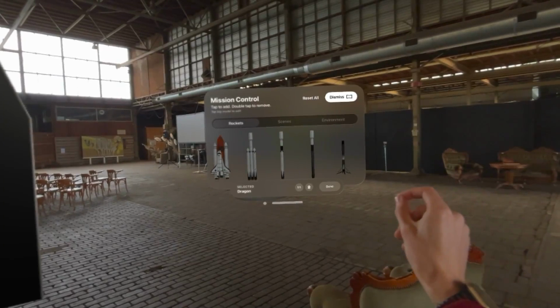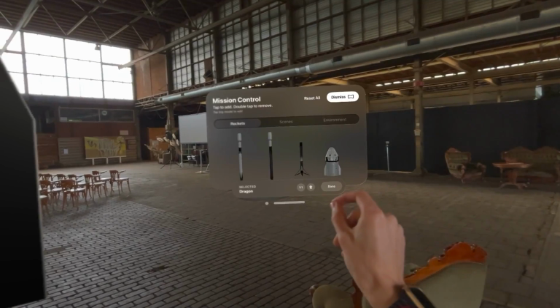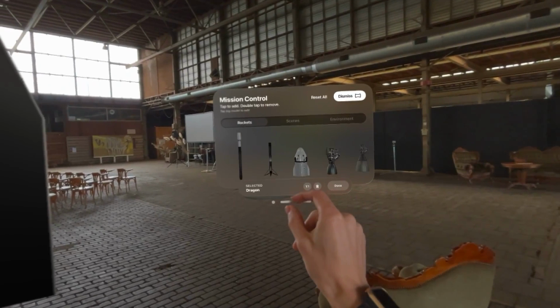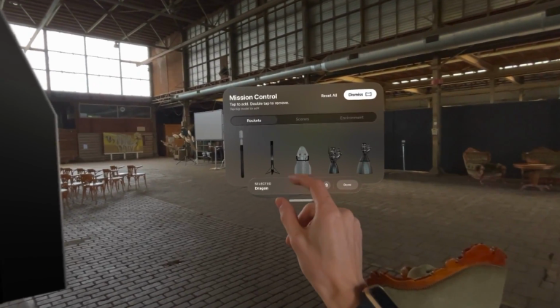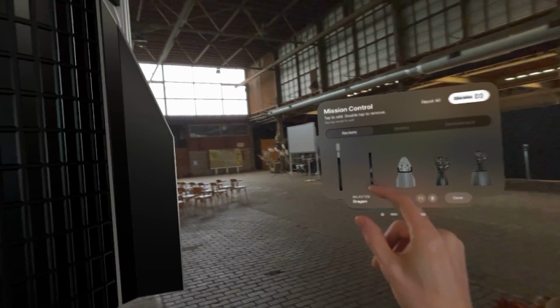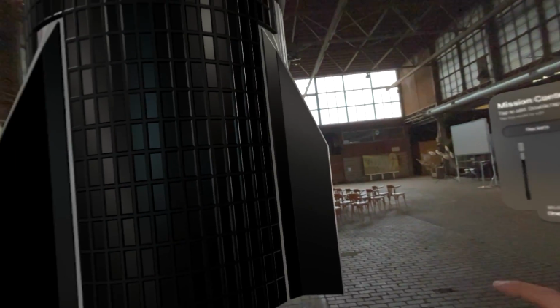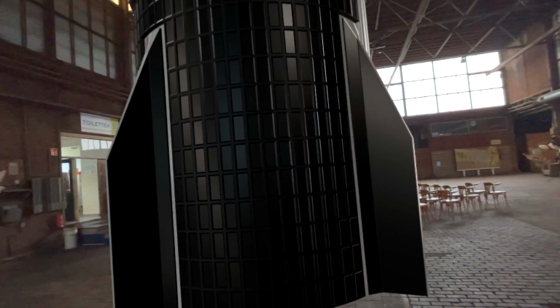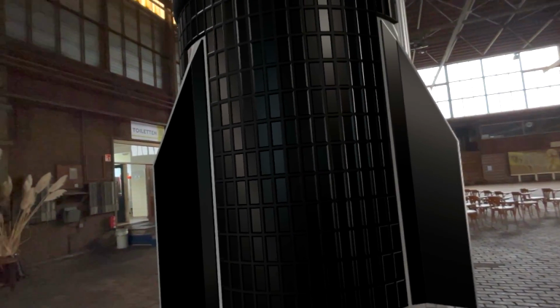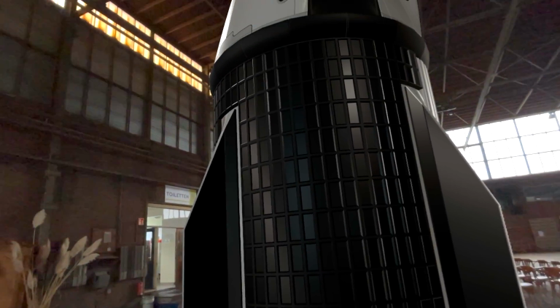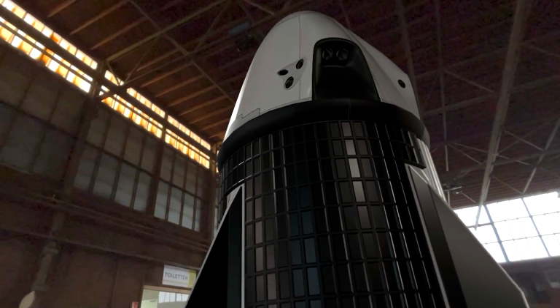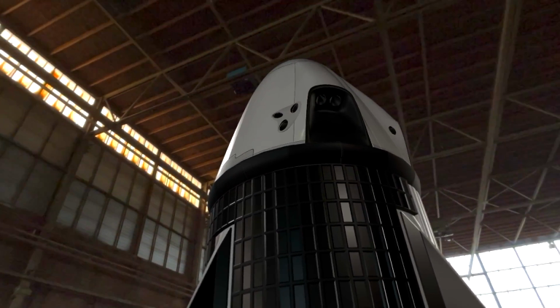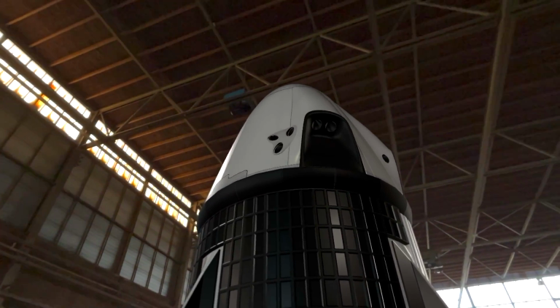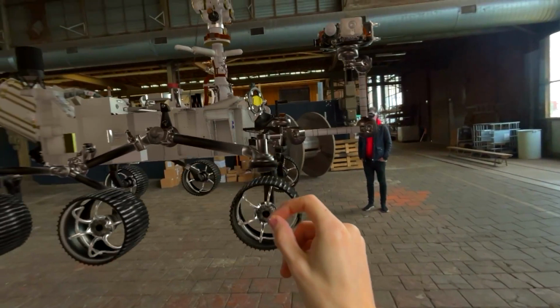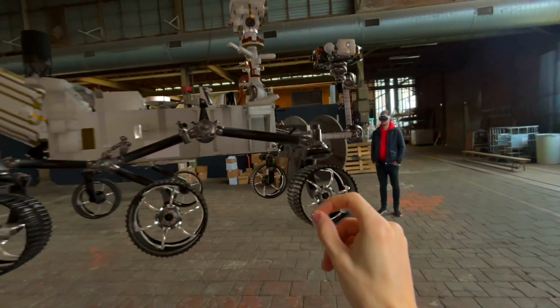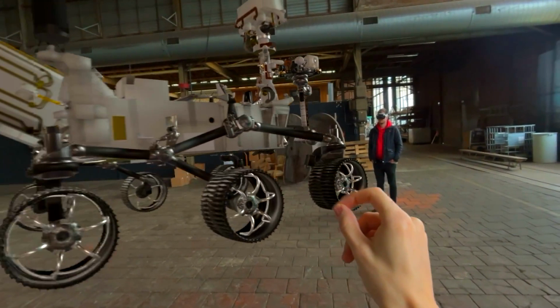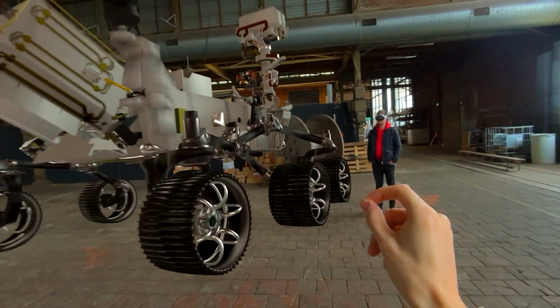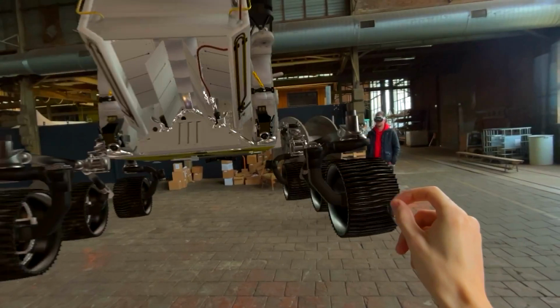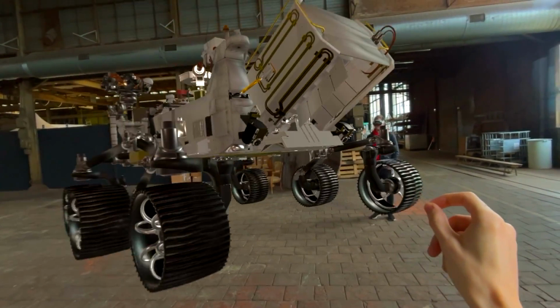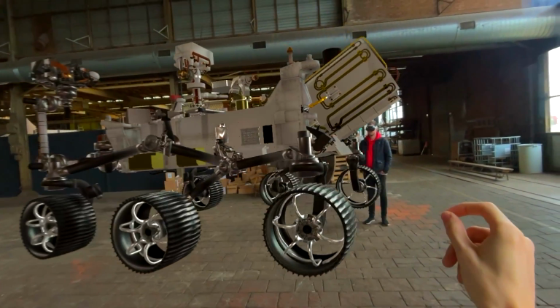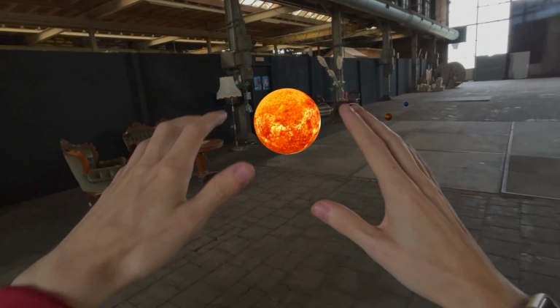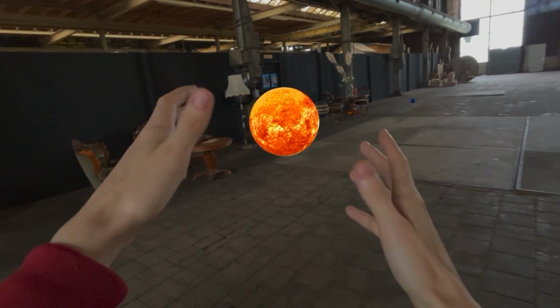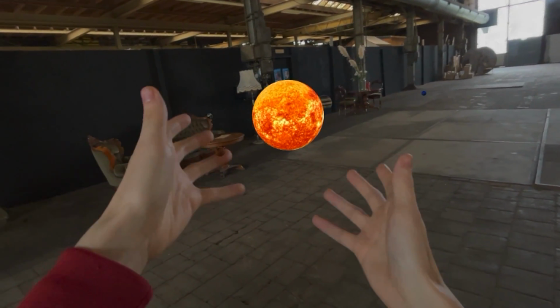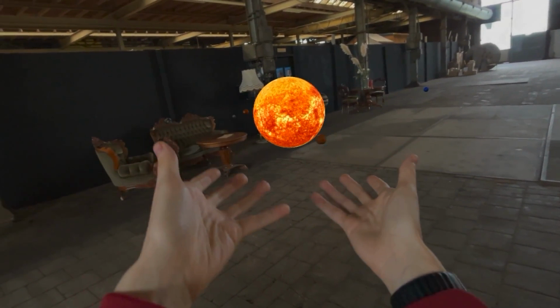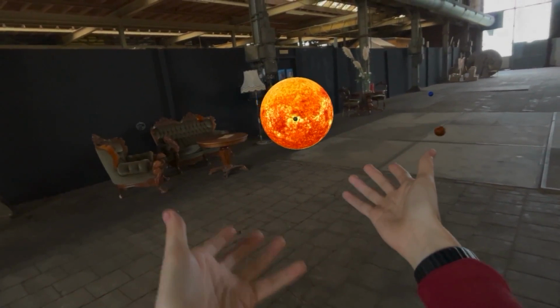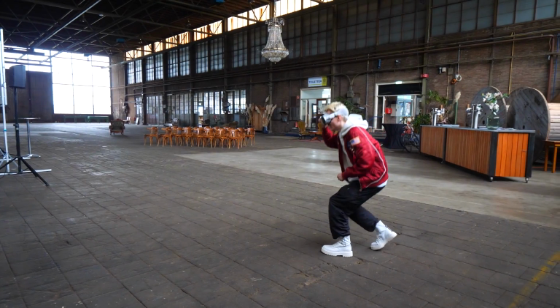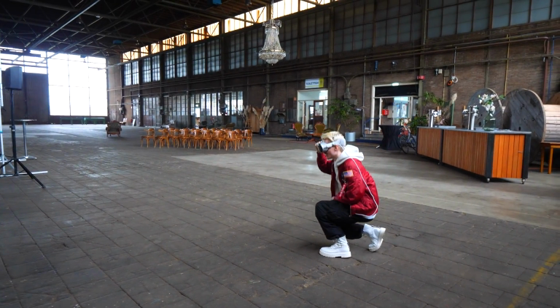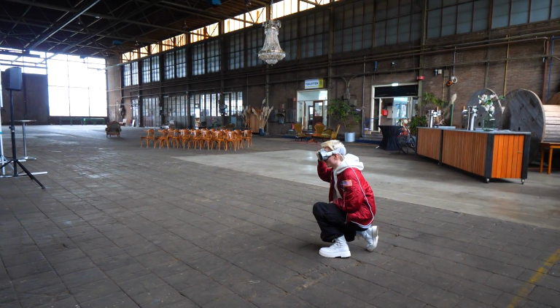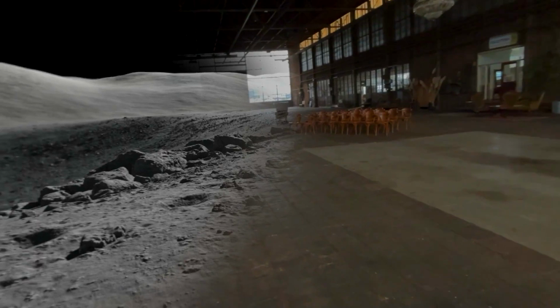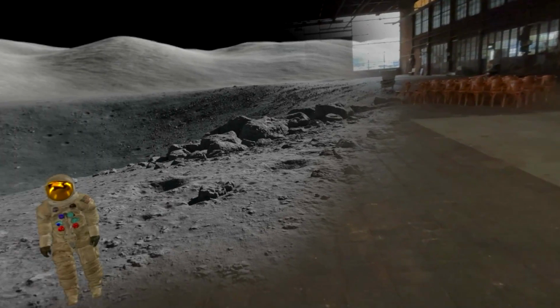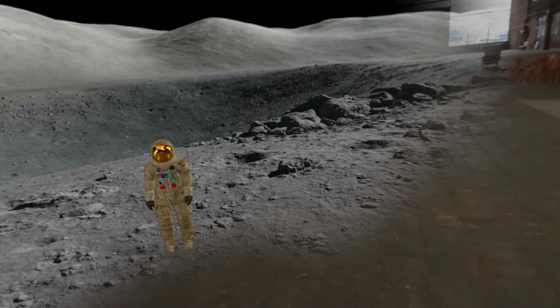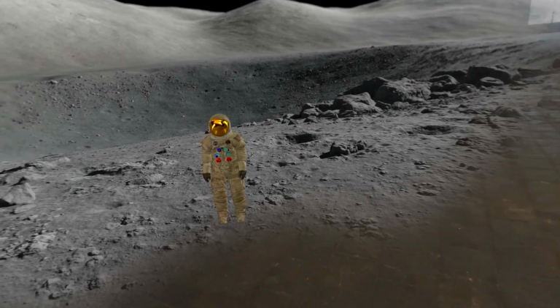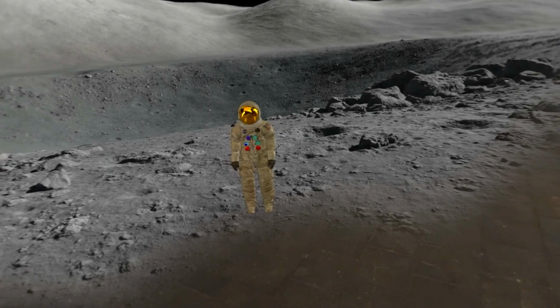It's as if you can examine every panel, every rivet, as if you were inspecting the real thing up close. It's like your headset becoming your own personal tour guide through the wonders of space exploration.